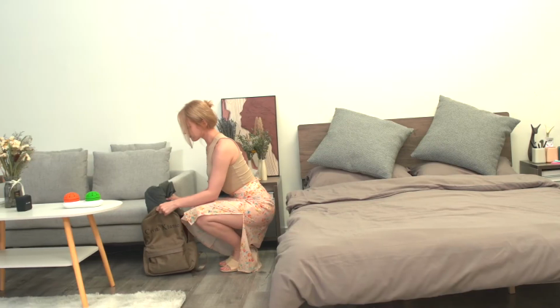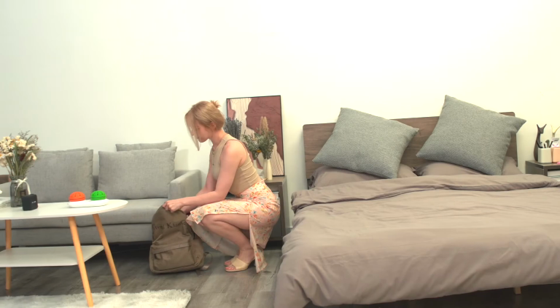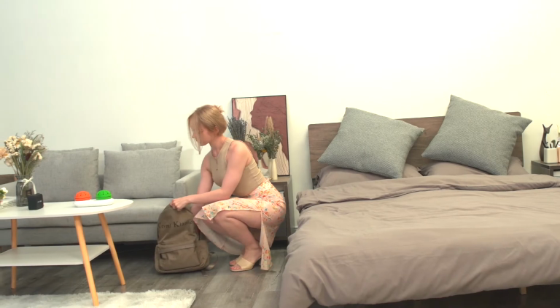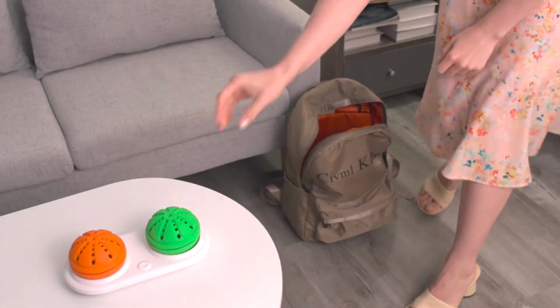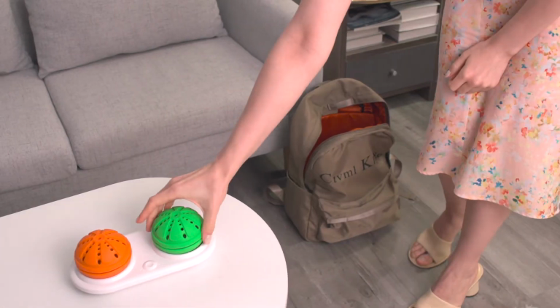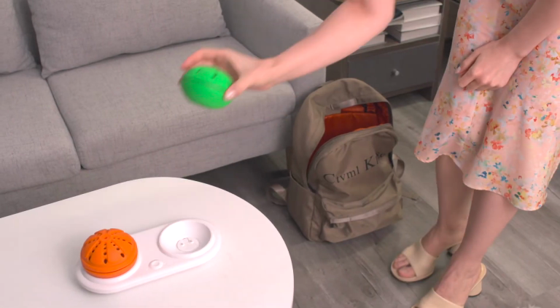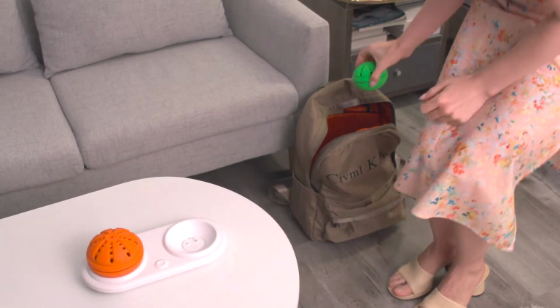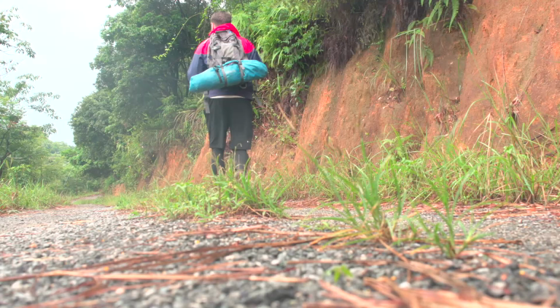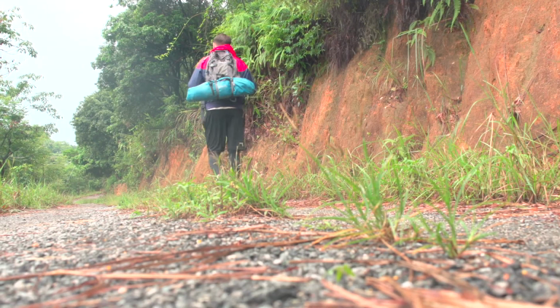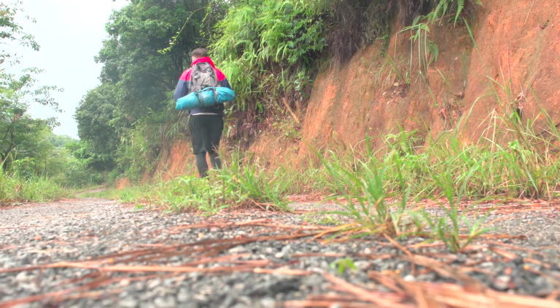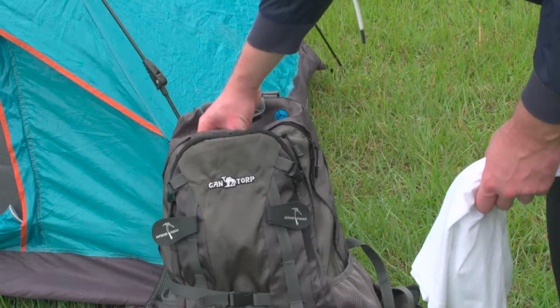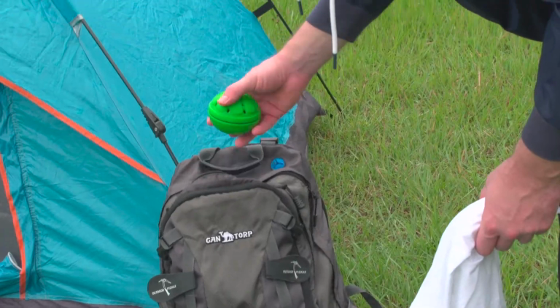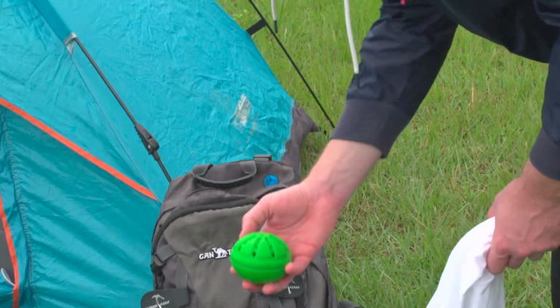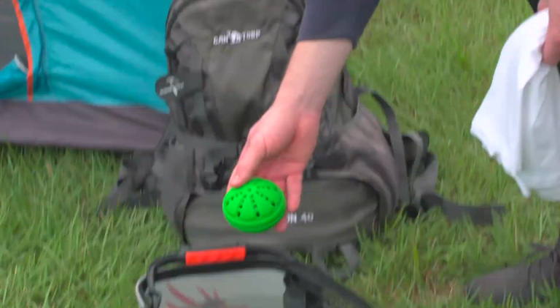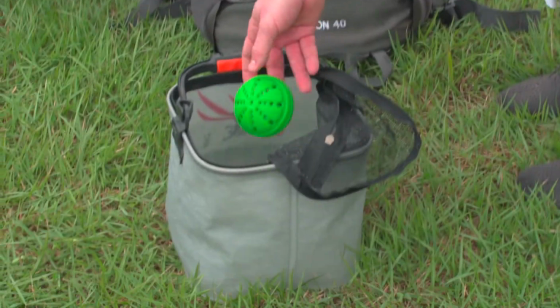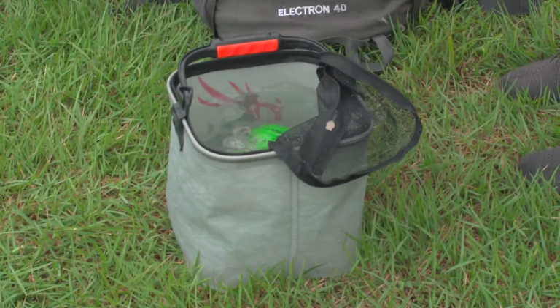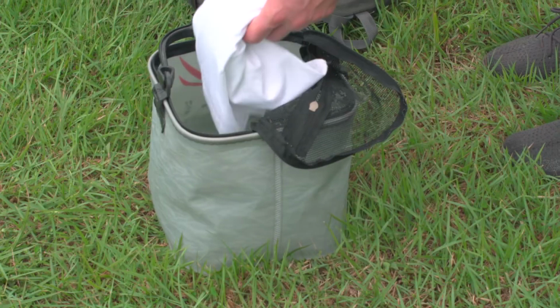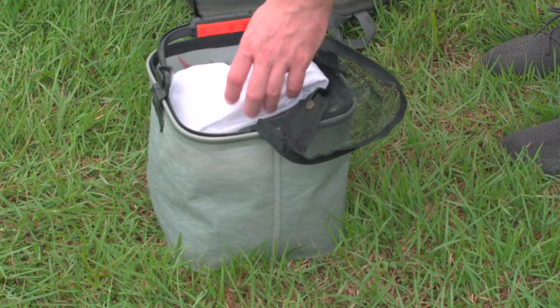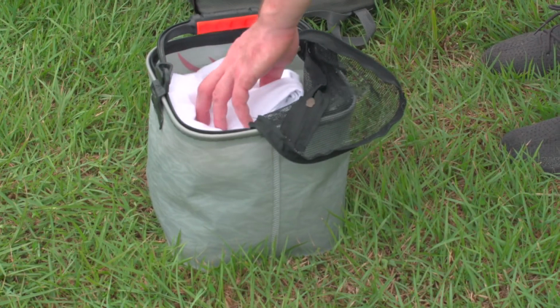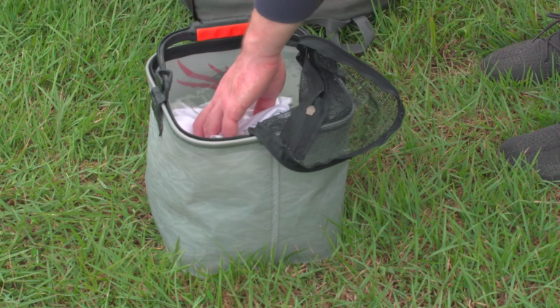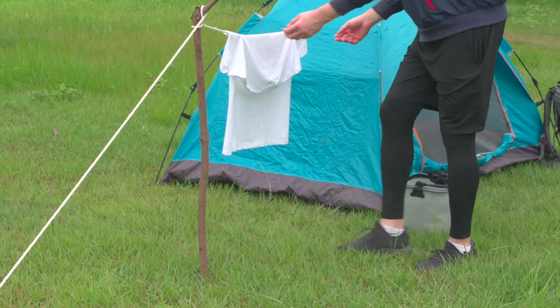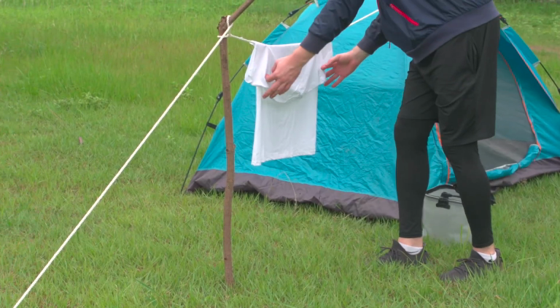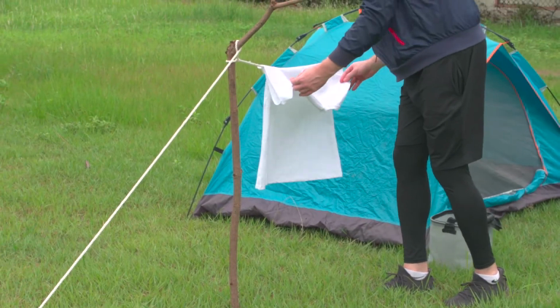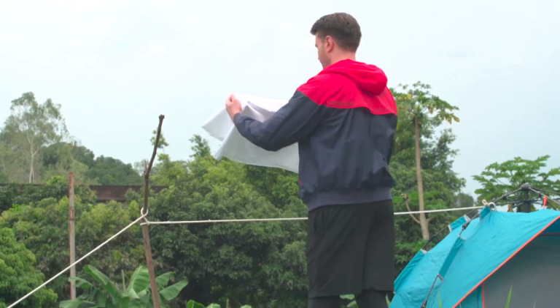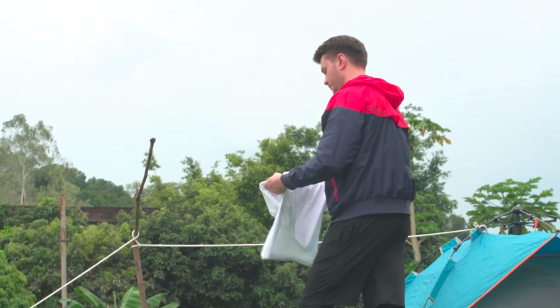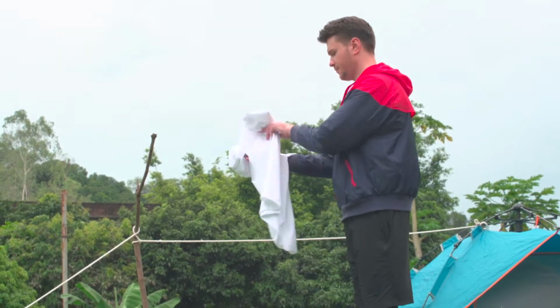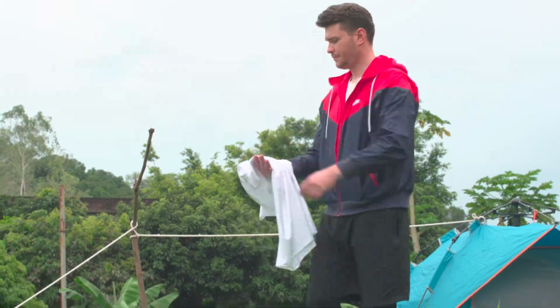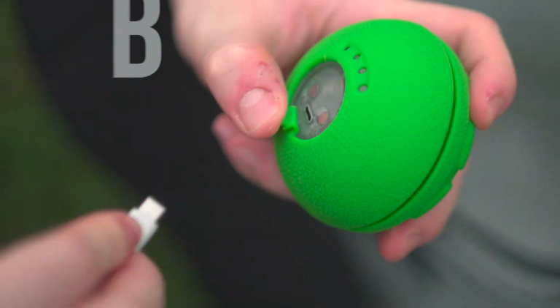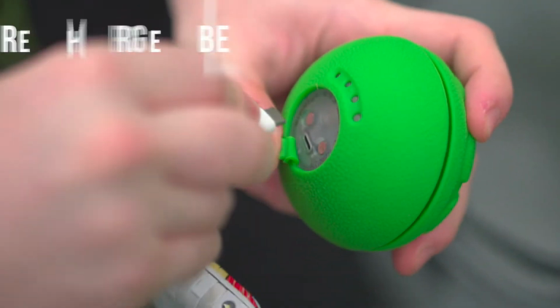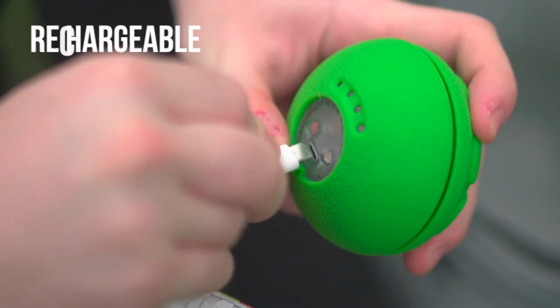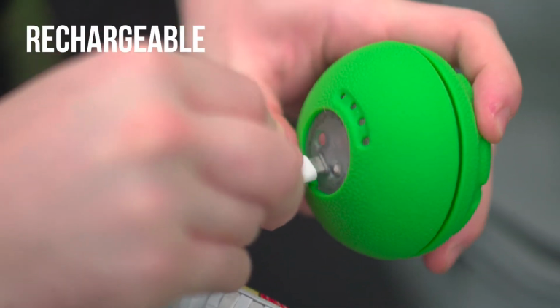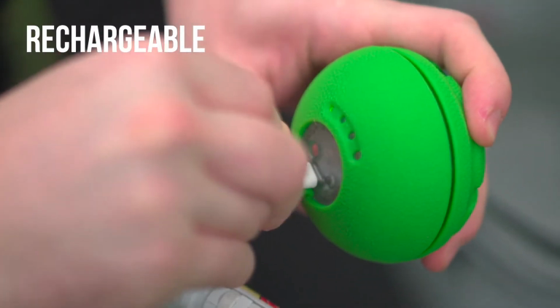What's more, WashWow W1 is a great pal for your trip. With high portability, it can even be a carry-on backpack item. It is easily charged with just a power bank.